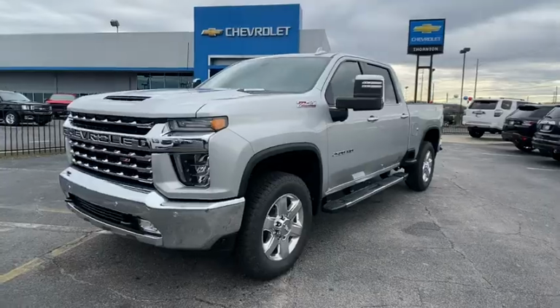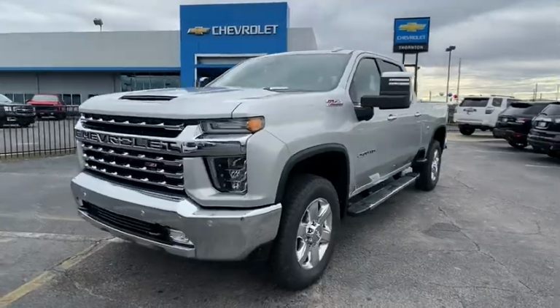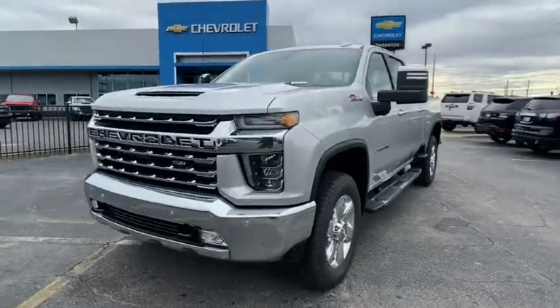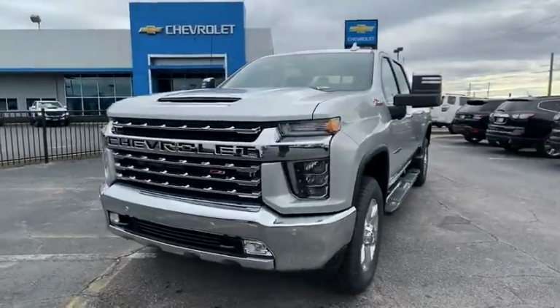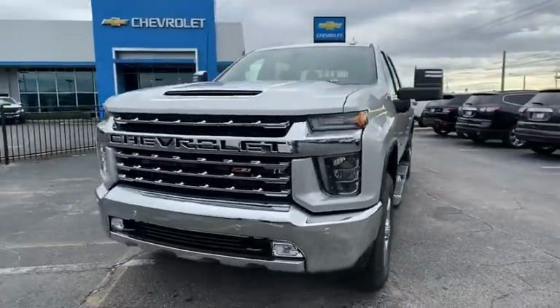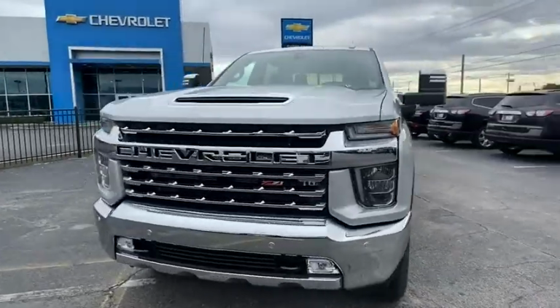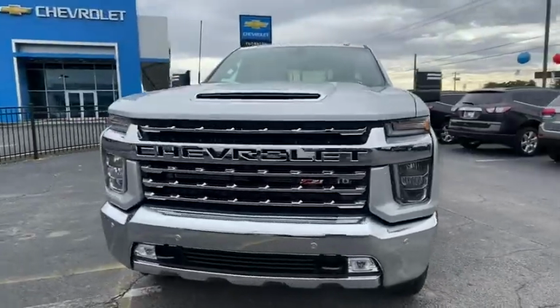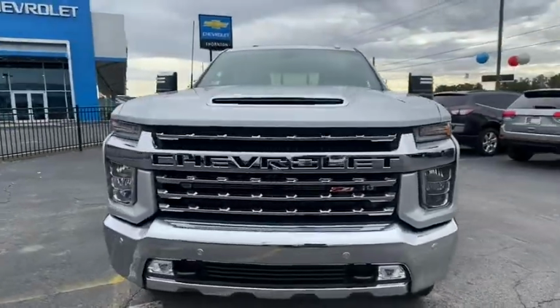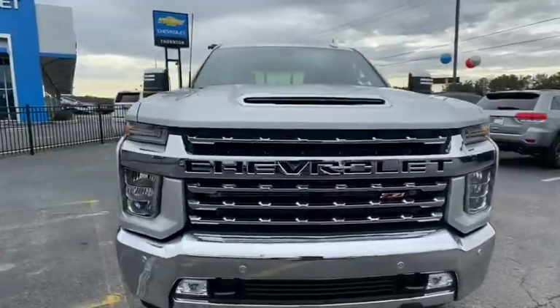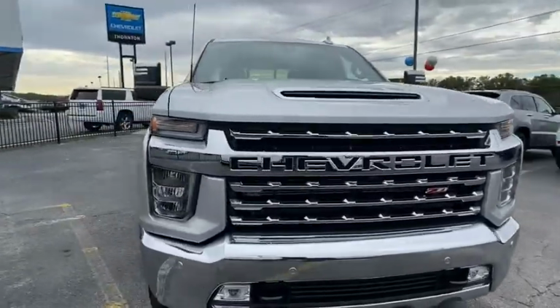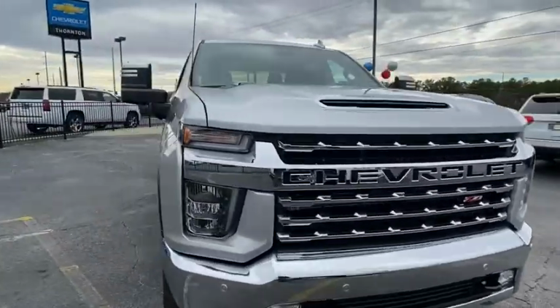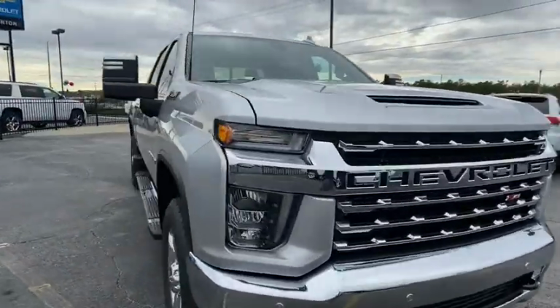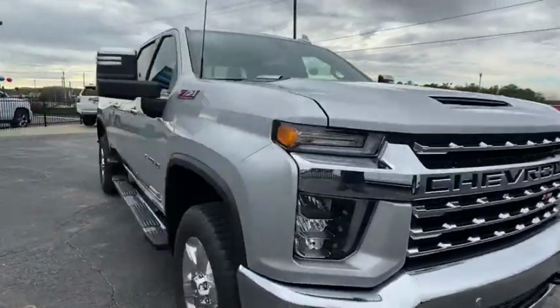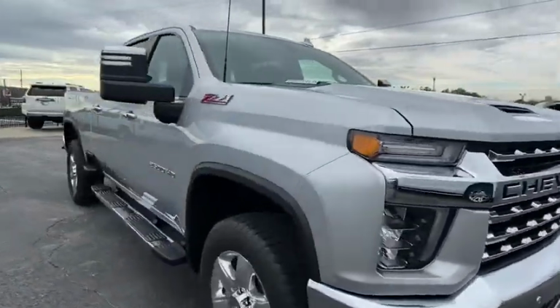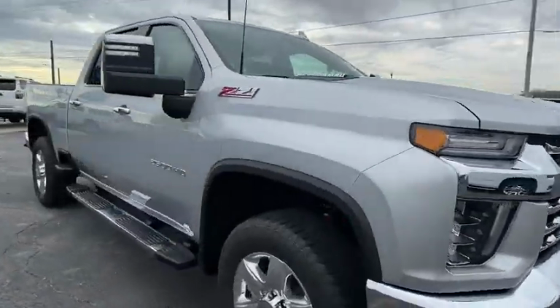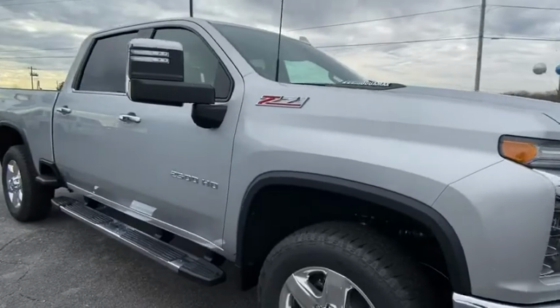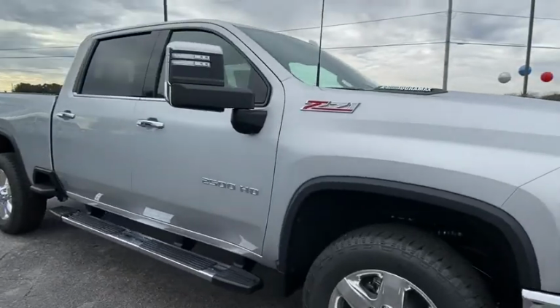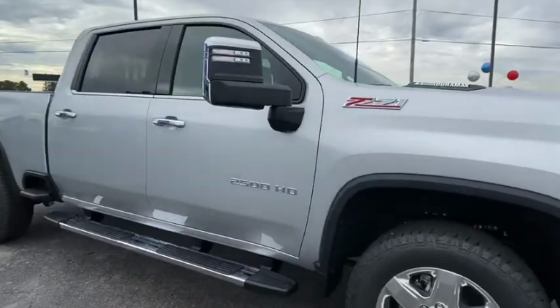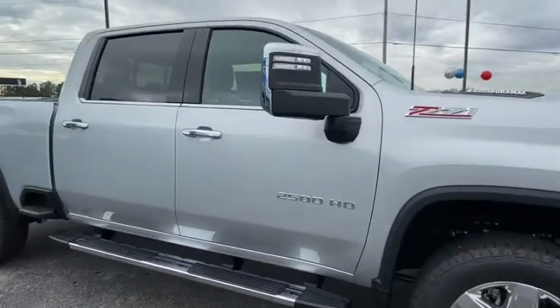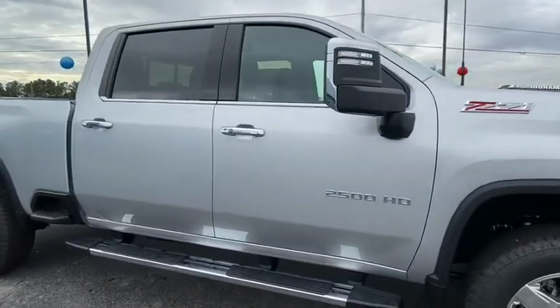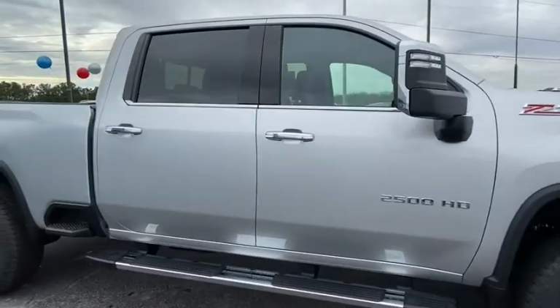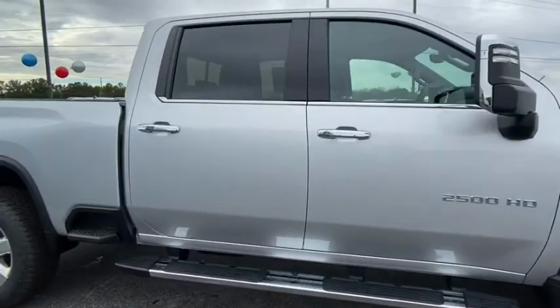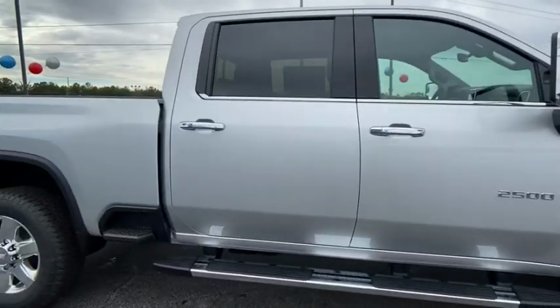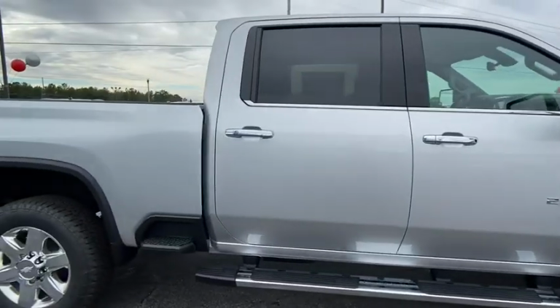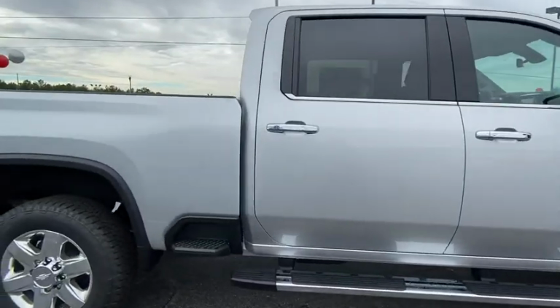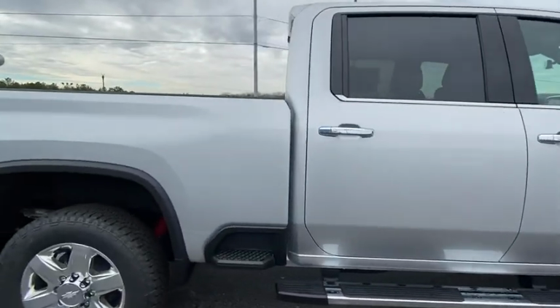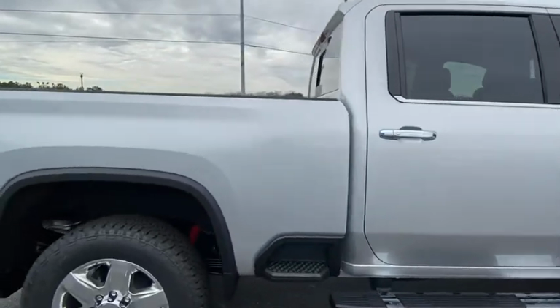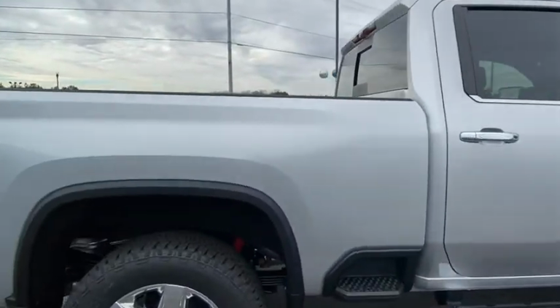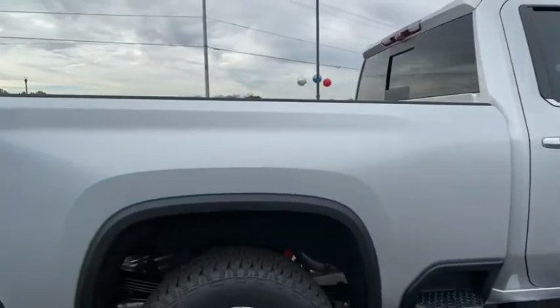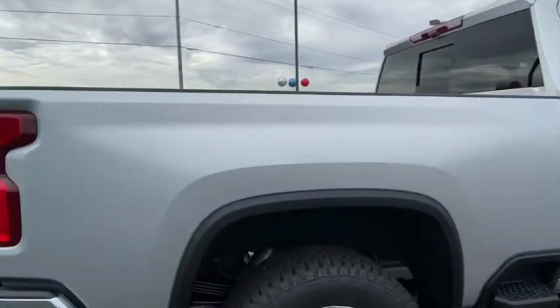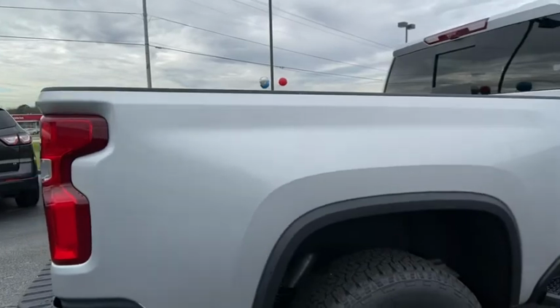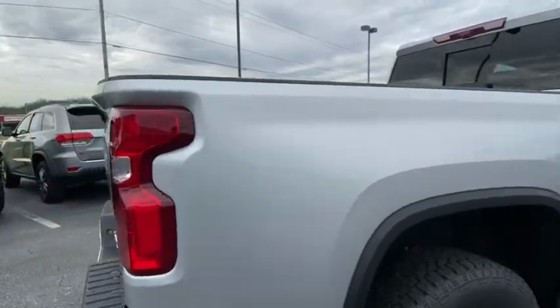Looking for the right vehicle? Check out the 2020 Chevrolet Silverado 2500 HD. This pickup truck pulls unlike any other. This vehicle has less than 100 miles.